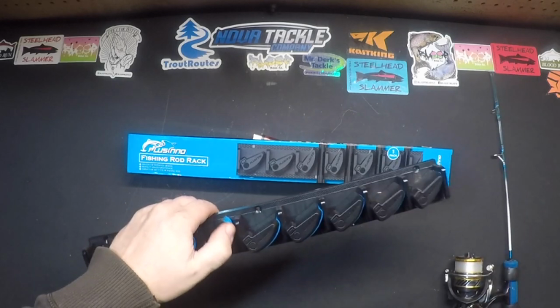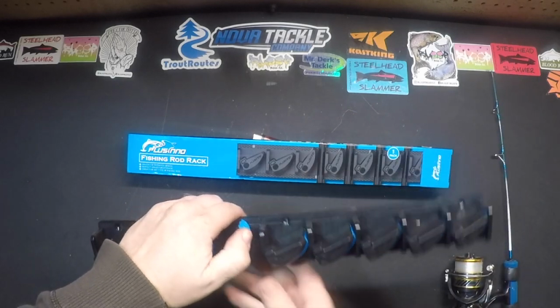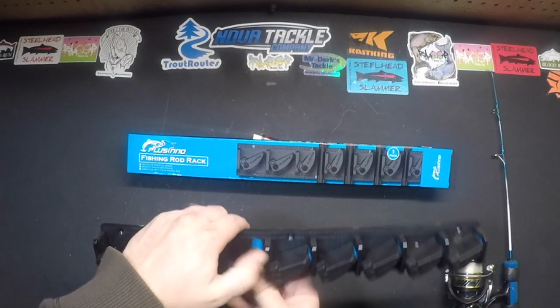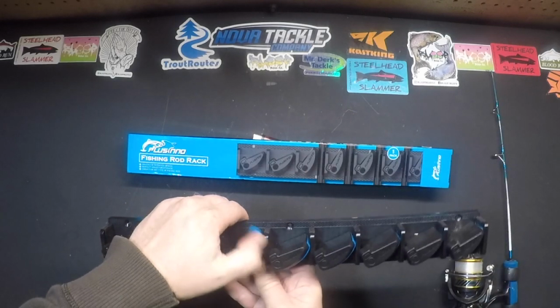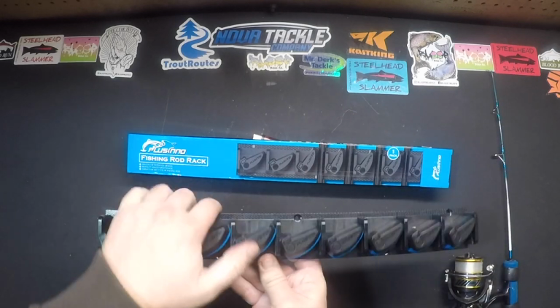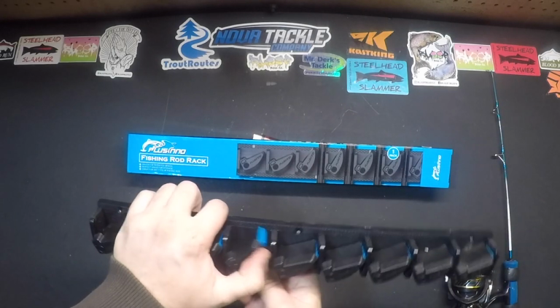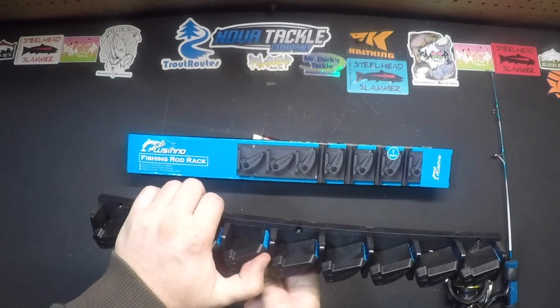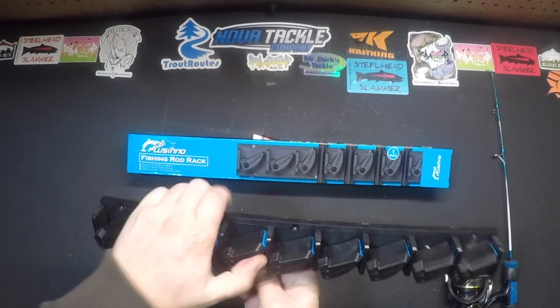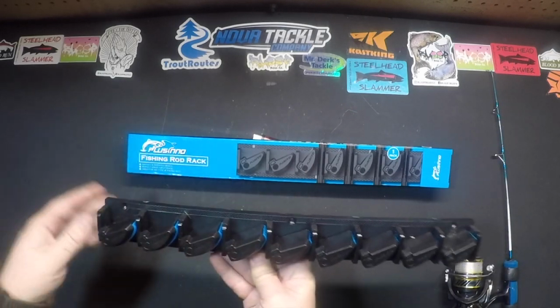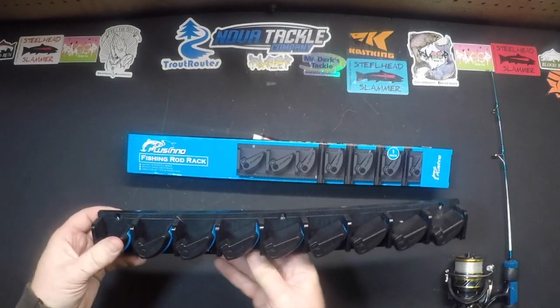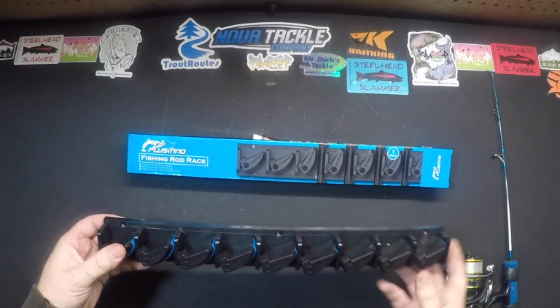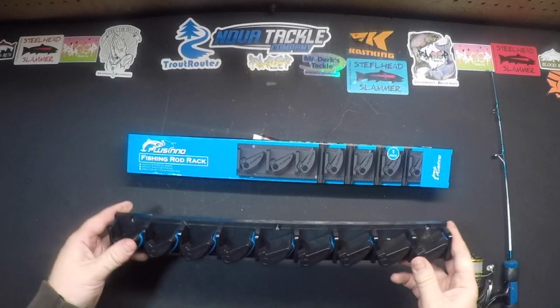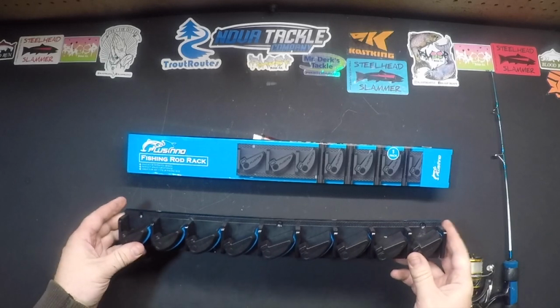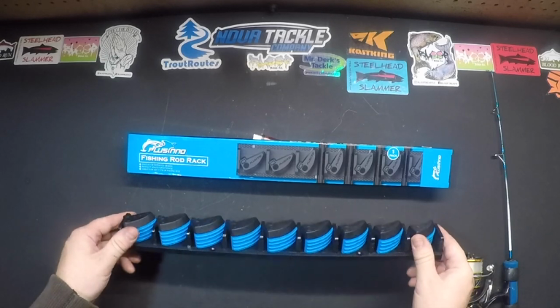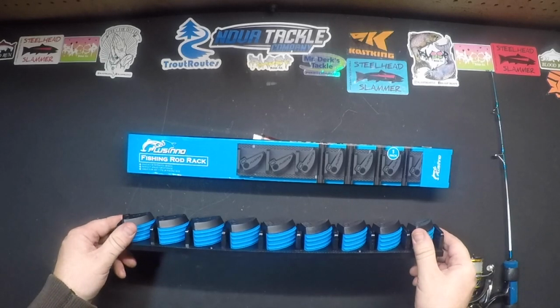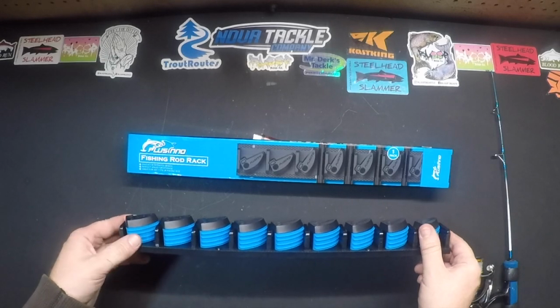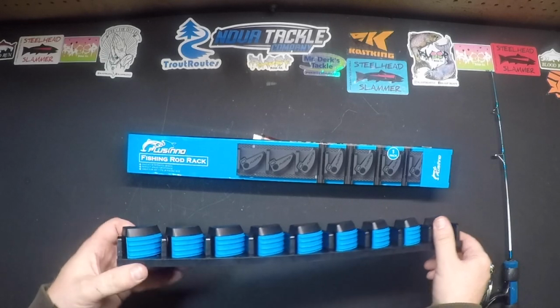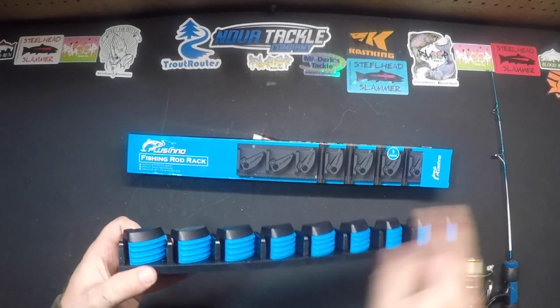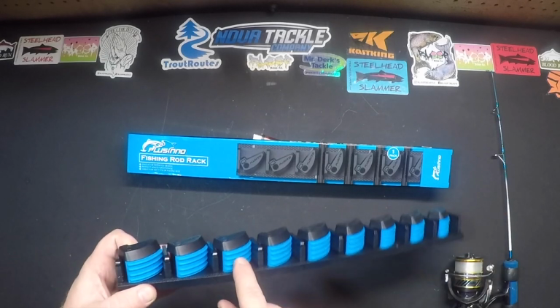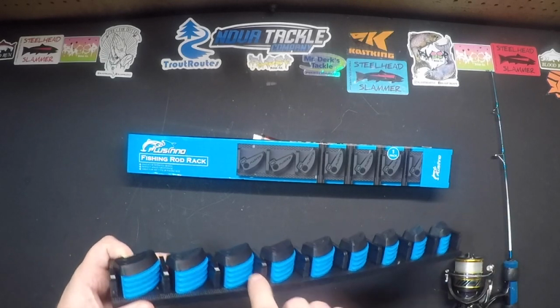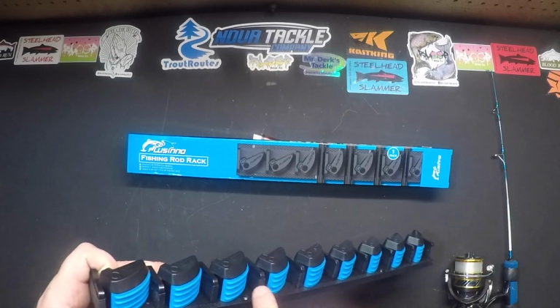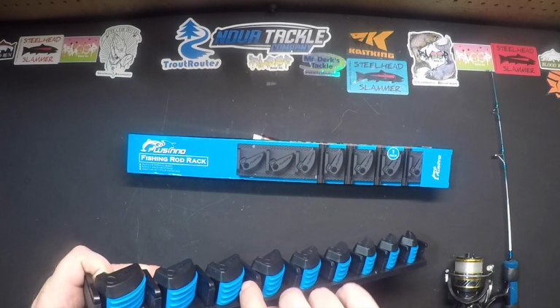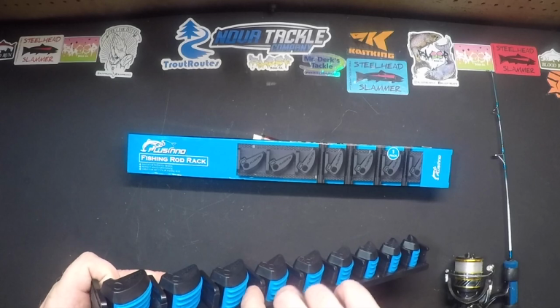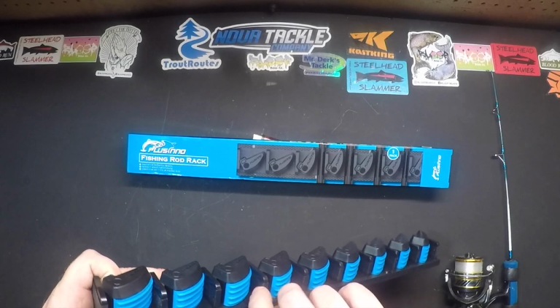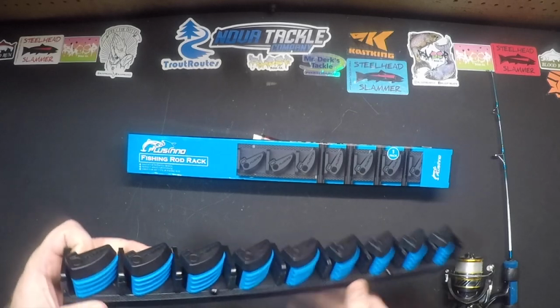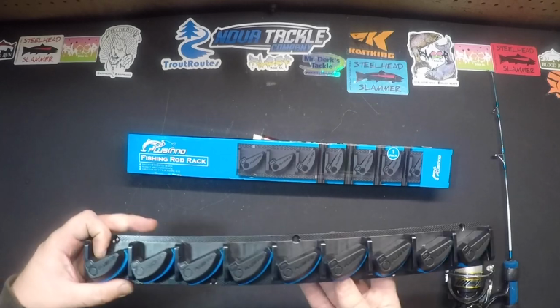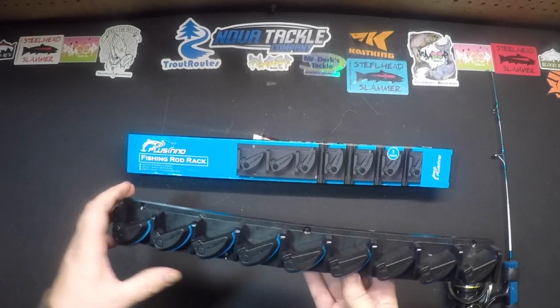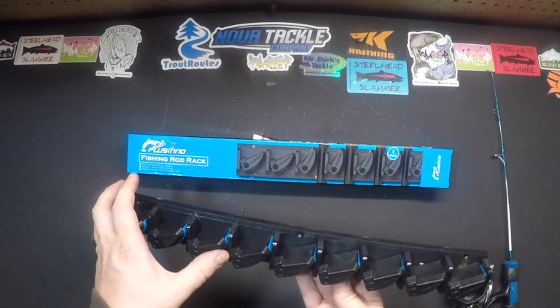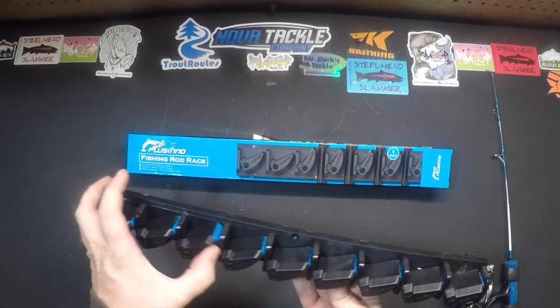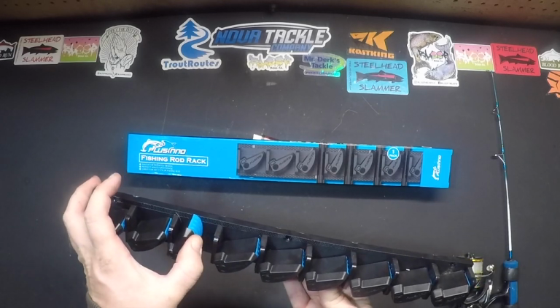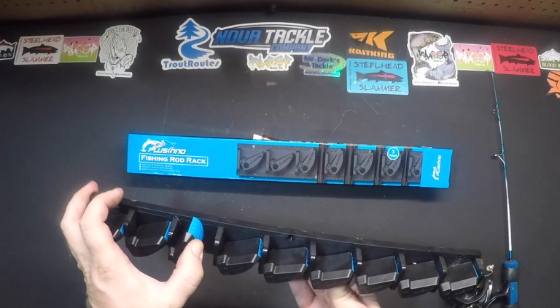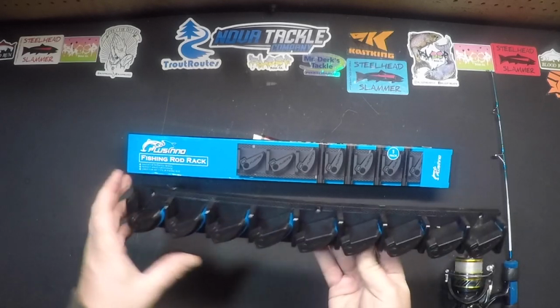It's a really good design. It's not too much pressure to where I'm afraid it's going to damage a rod, but it's nice and tight. And it's got these rubber grippies and another rubber grippy here, so it just pinches the rod in between the rubber pieces.